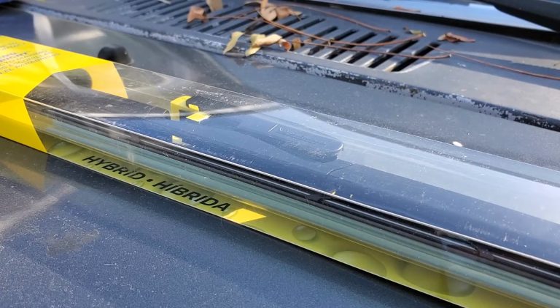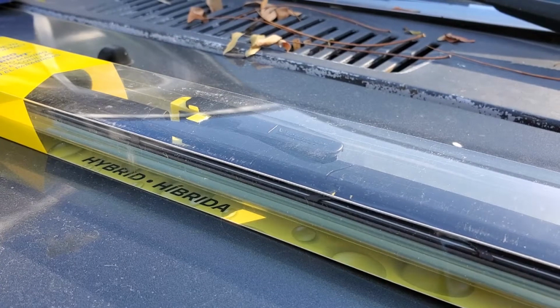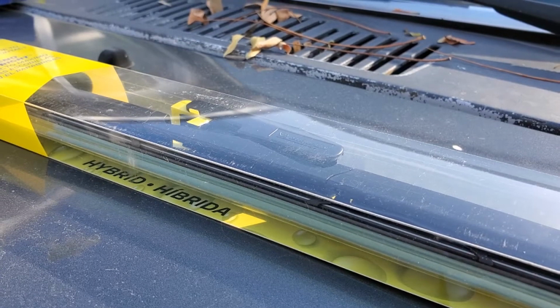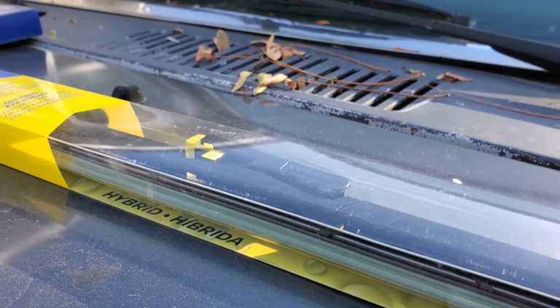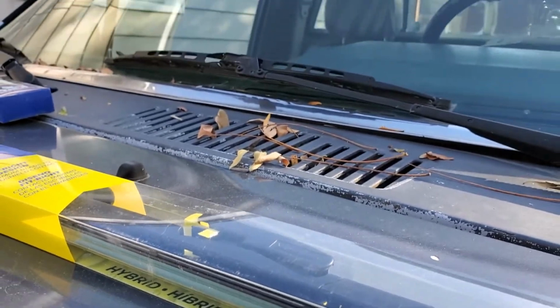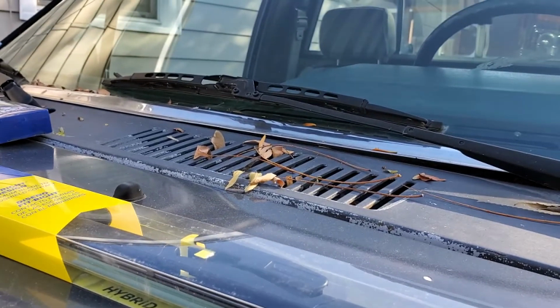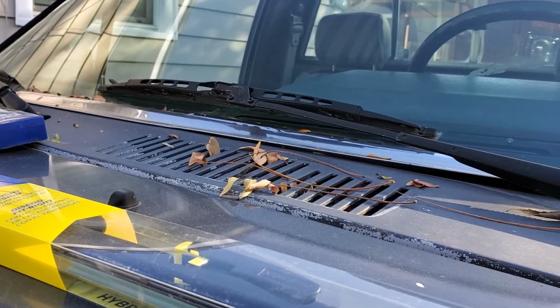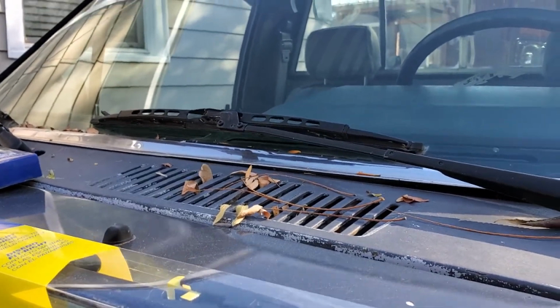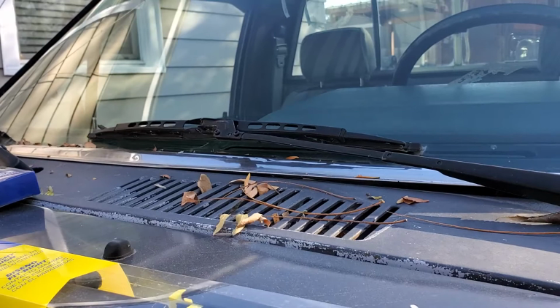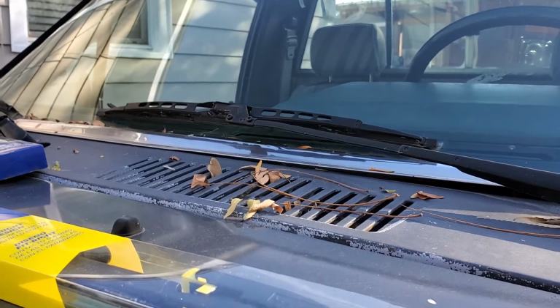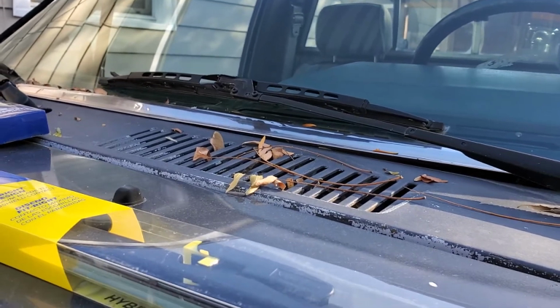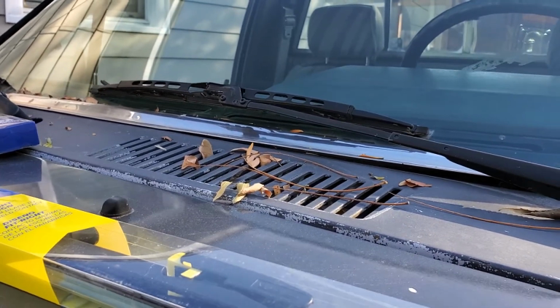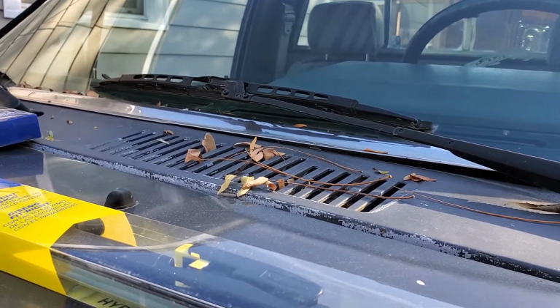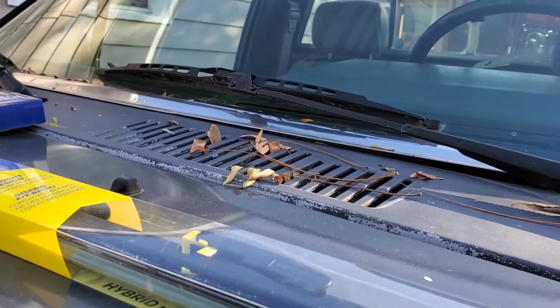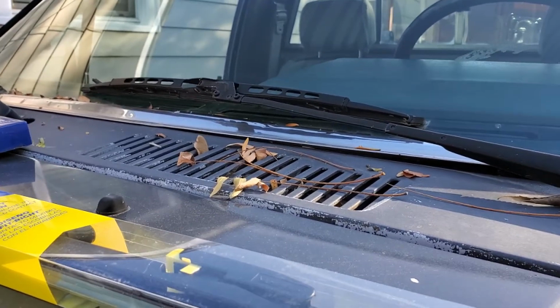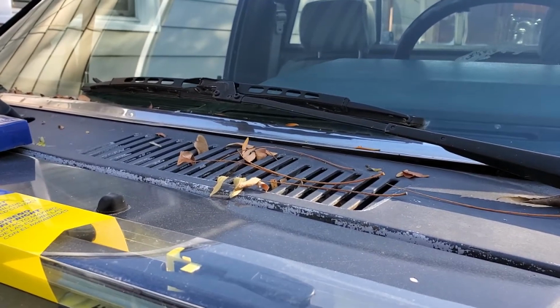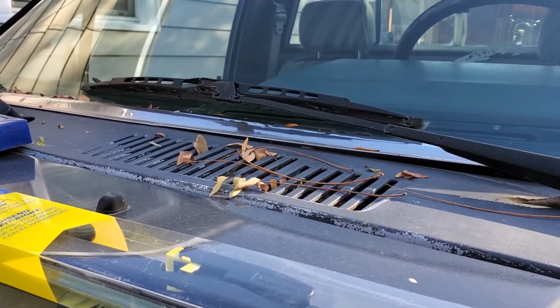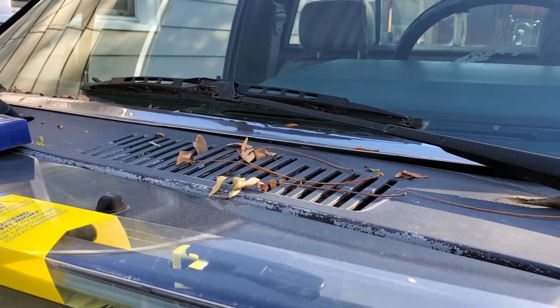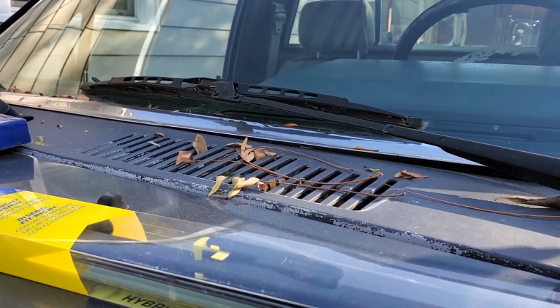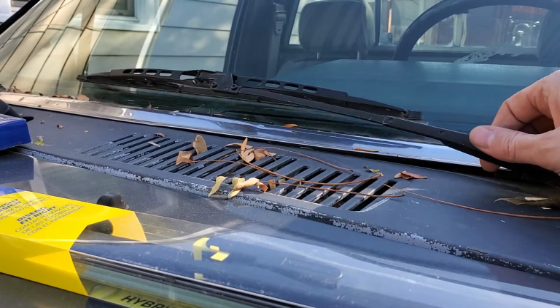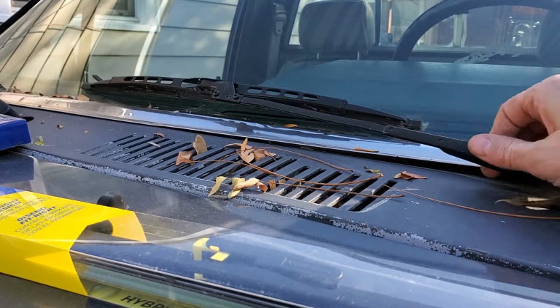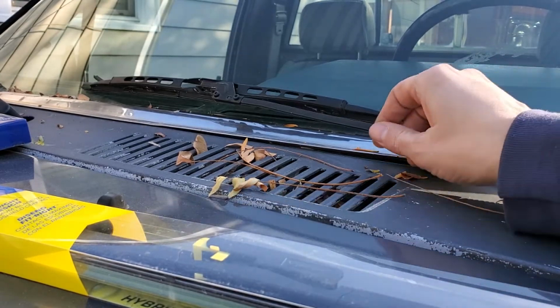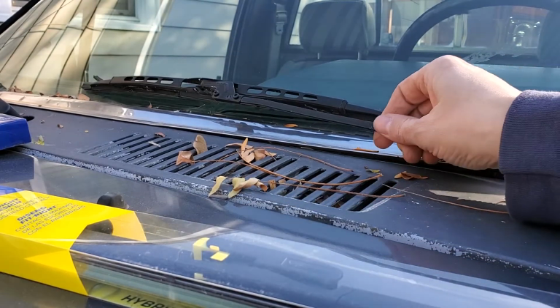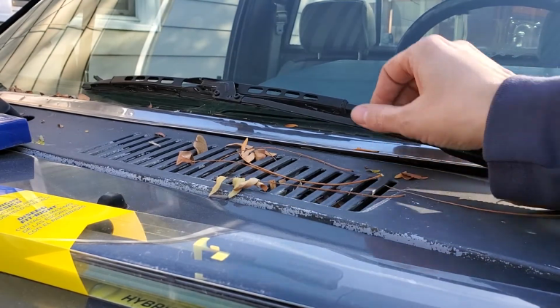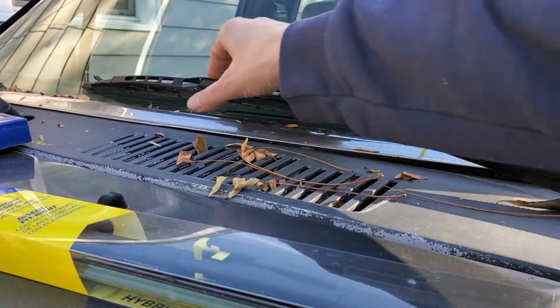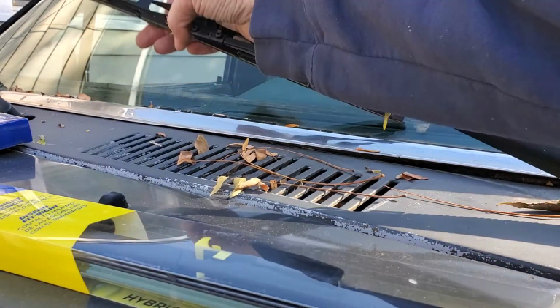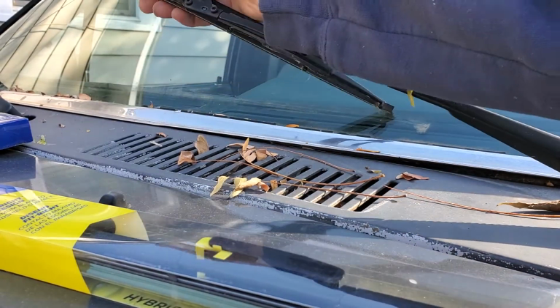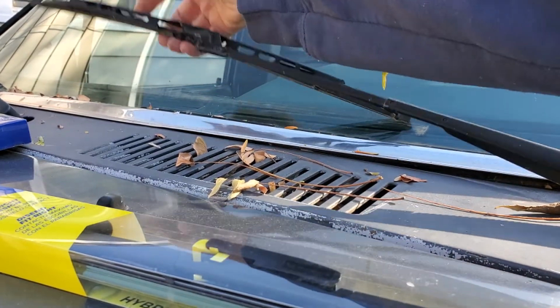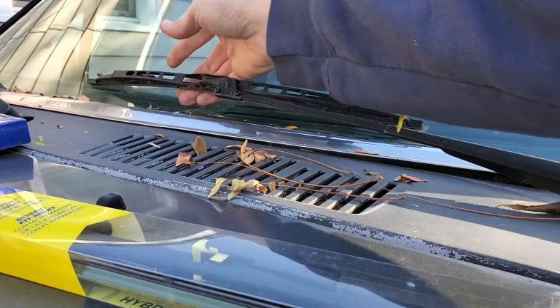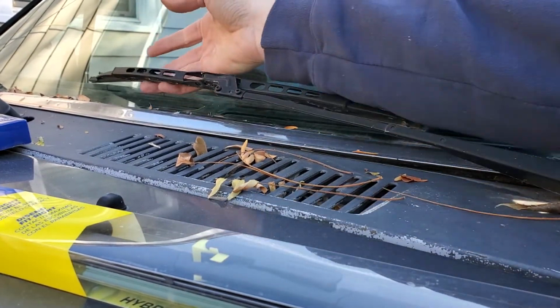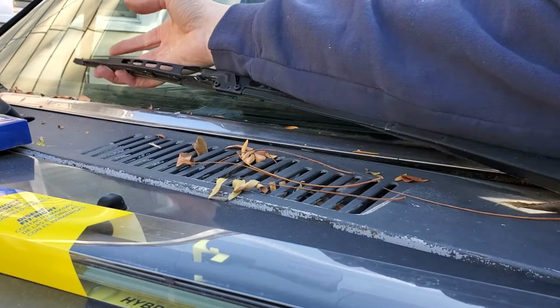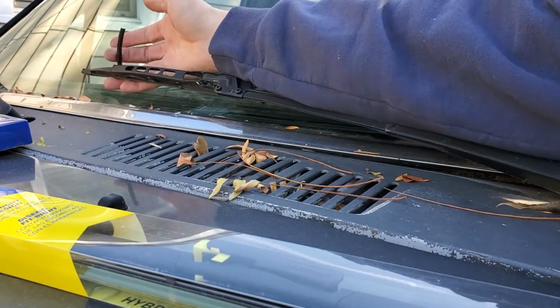Guess what time of year it is again? That's right, windshield time. Last year I replaced the ones on my Corolla, and while I have to do that this year, I thought this time I'd replace them on the 84 Toyota pickup.